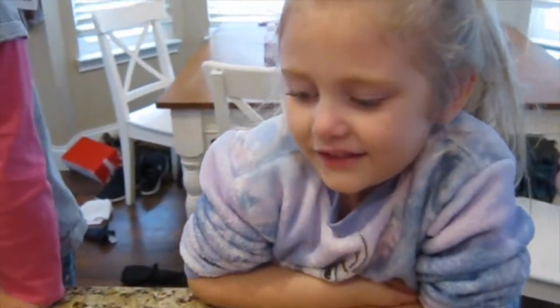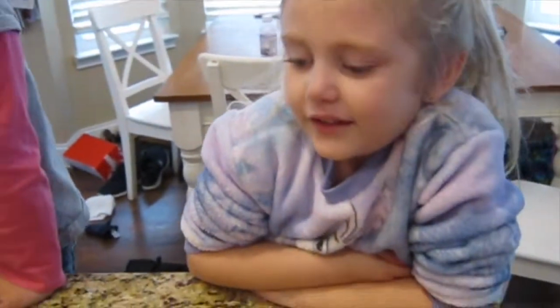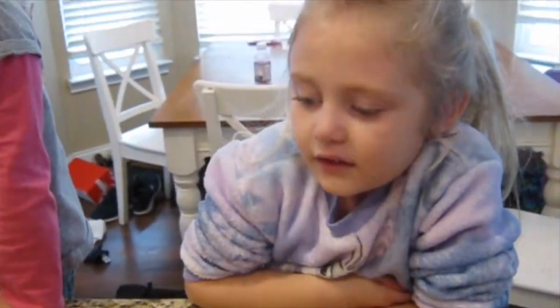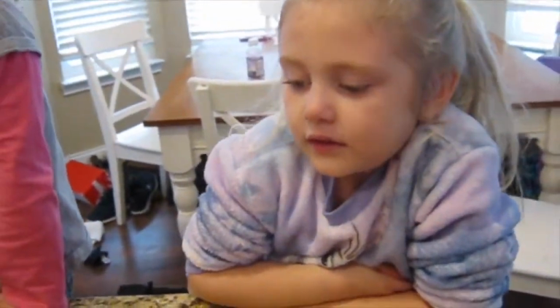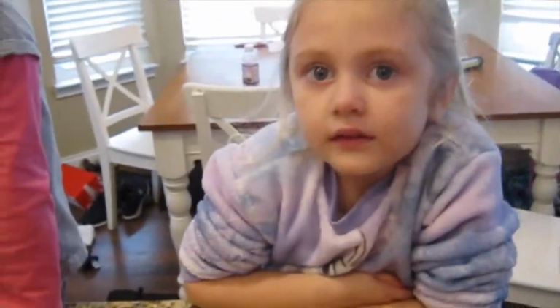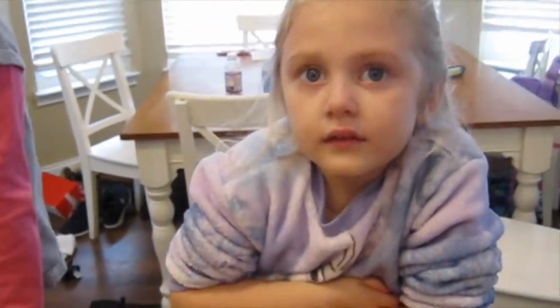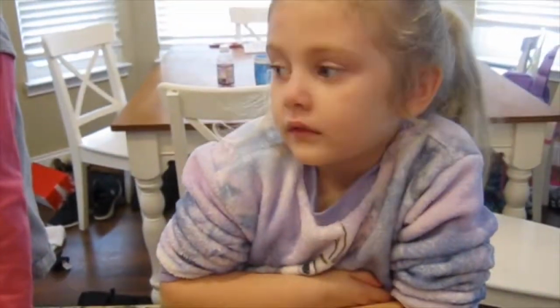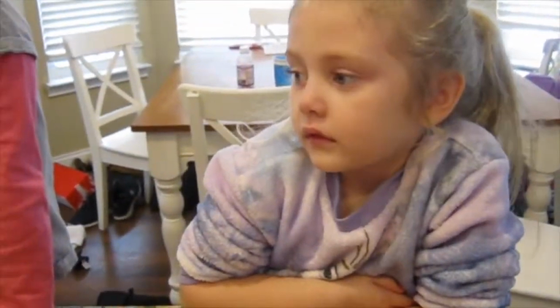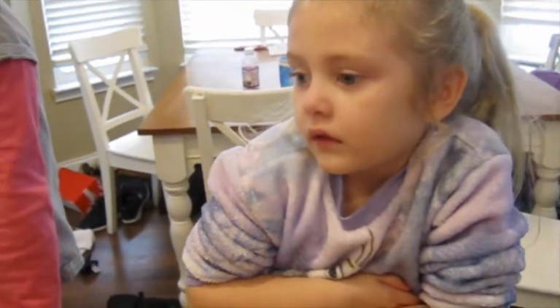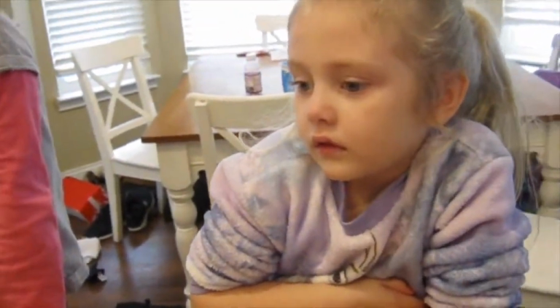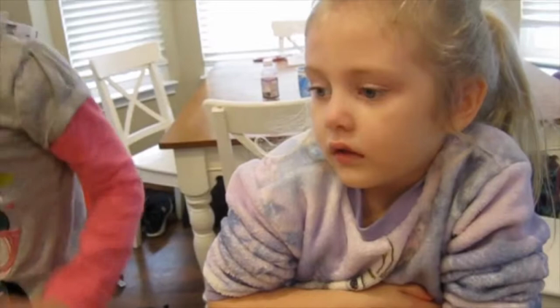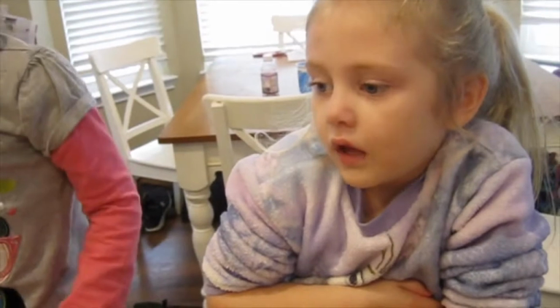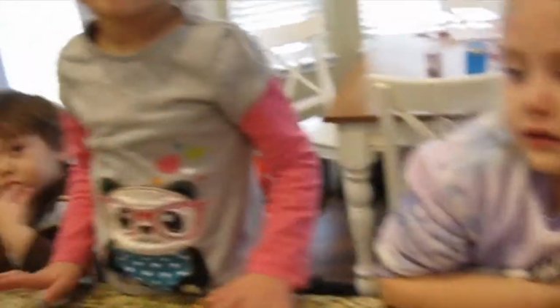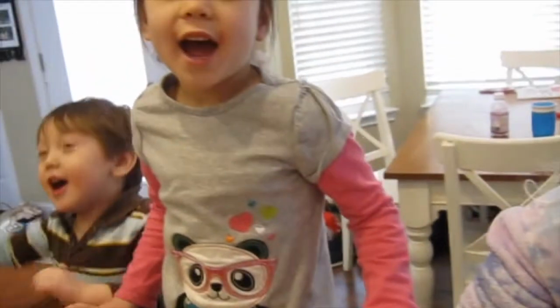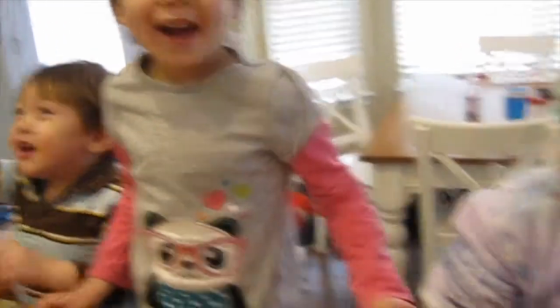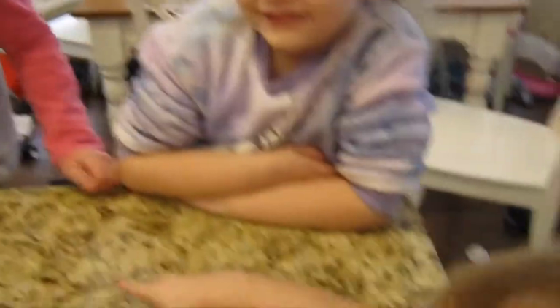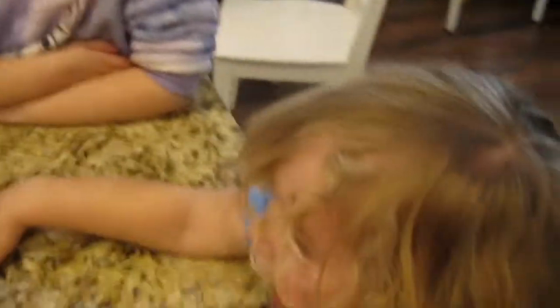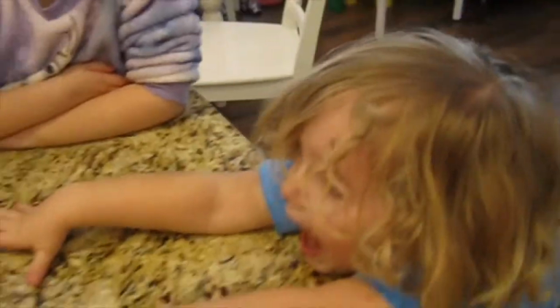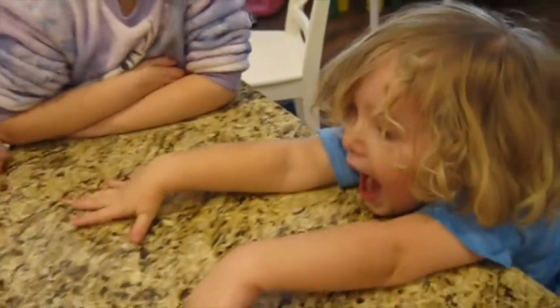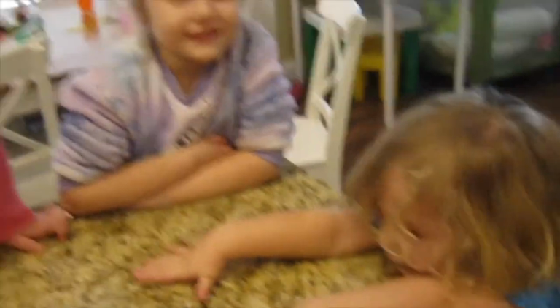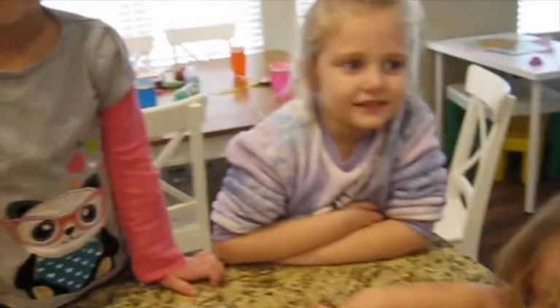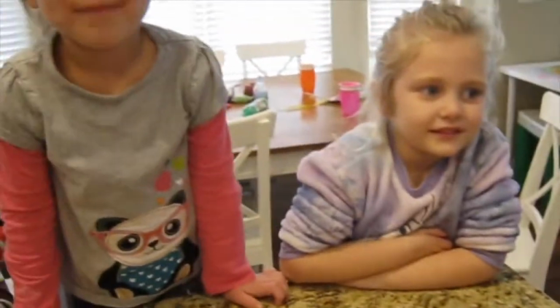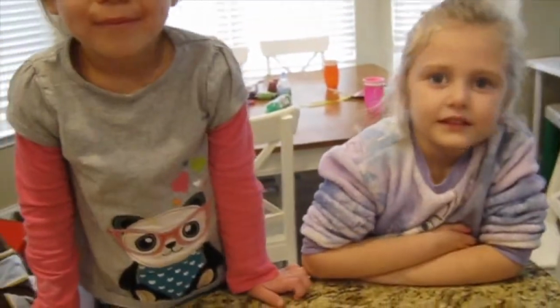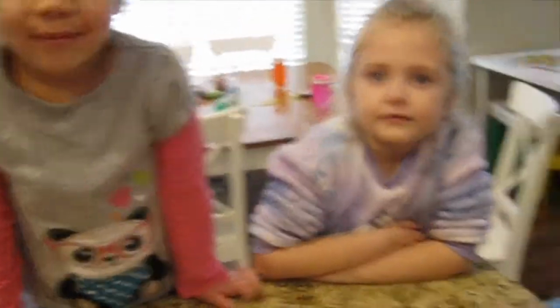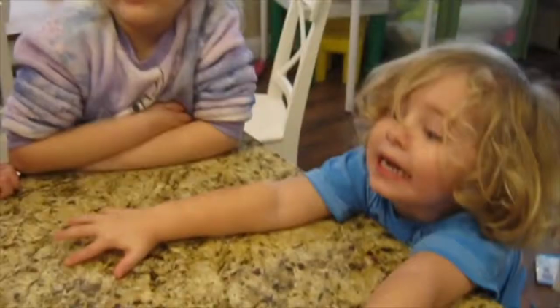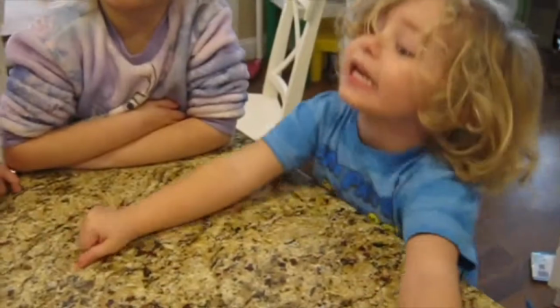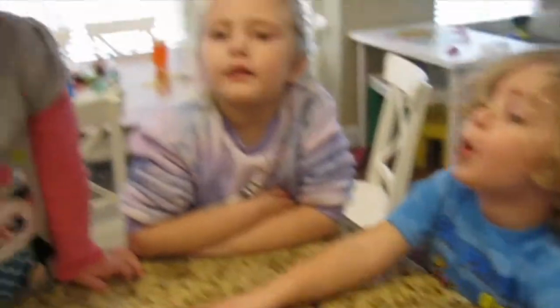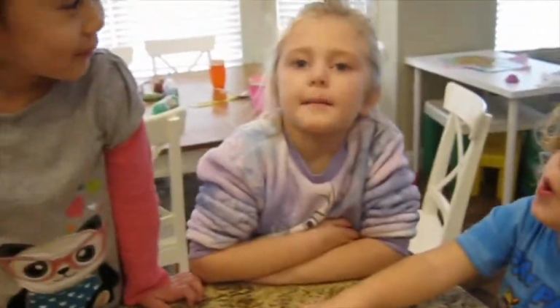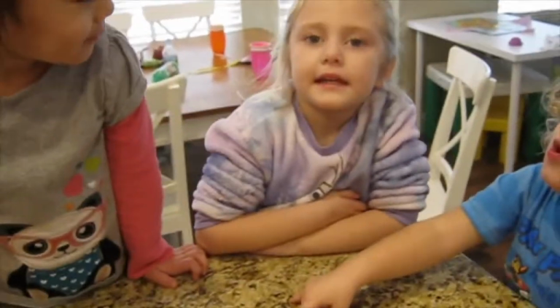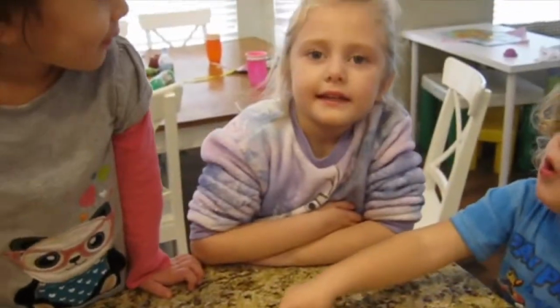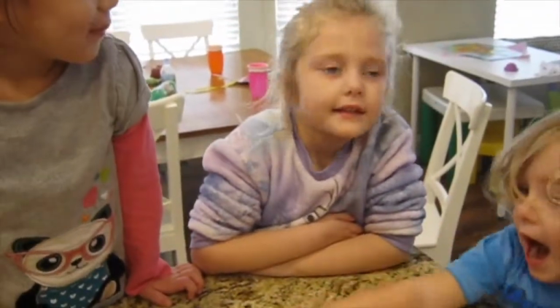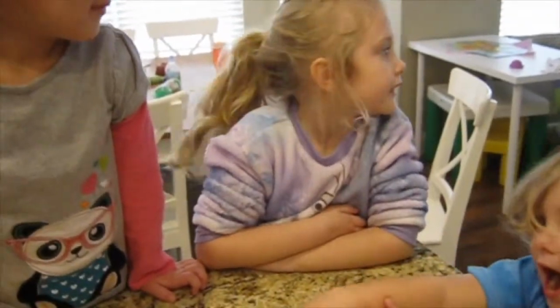We're going to put the Rice Krispies in there to cool them down. What are we going to make? Valentine's Day treats? Yeah. We're going to surprise Mommy. You're going to surprise Mommy with them?